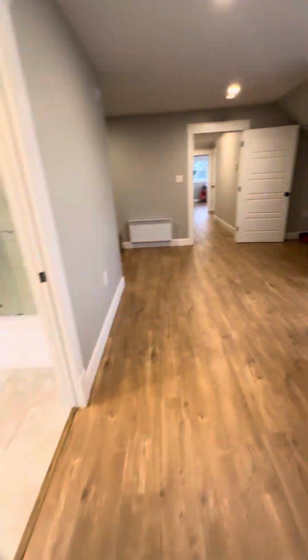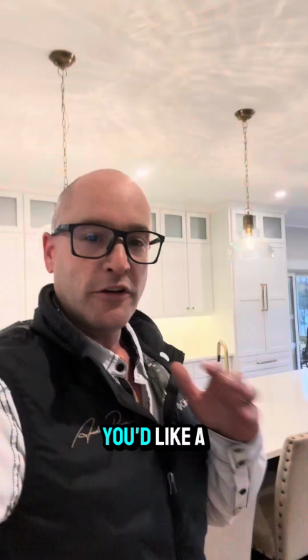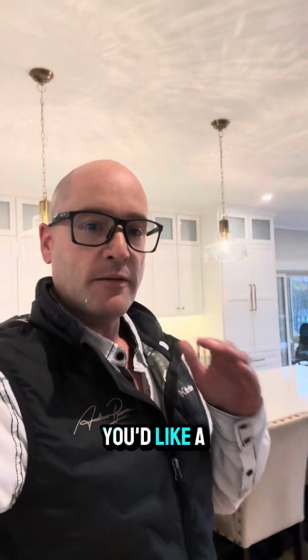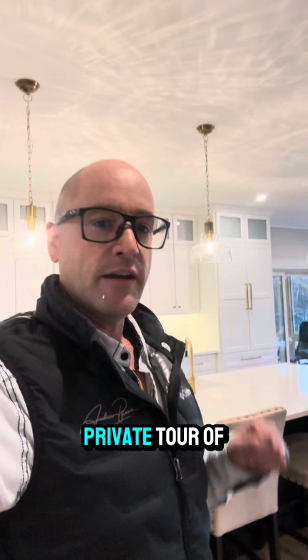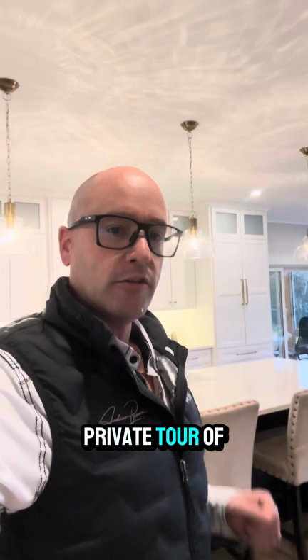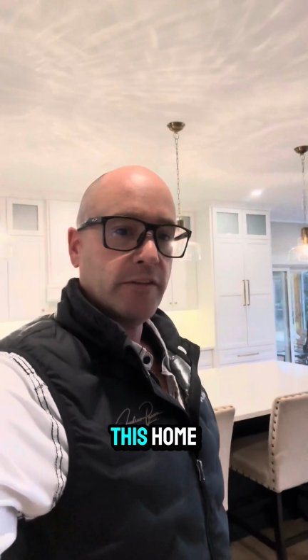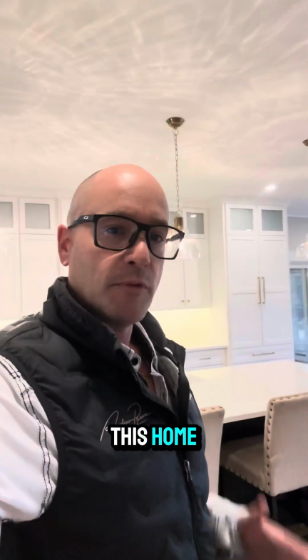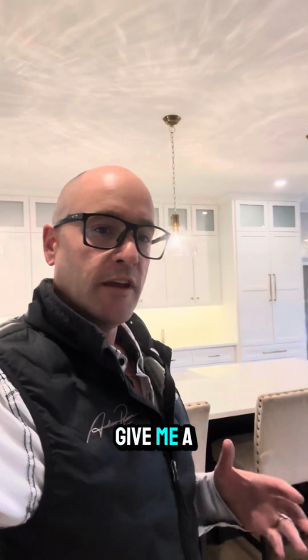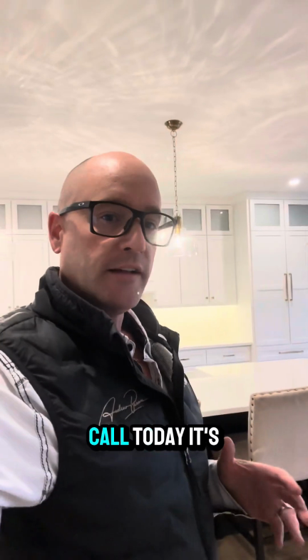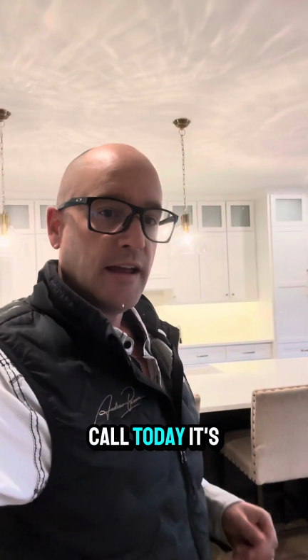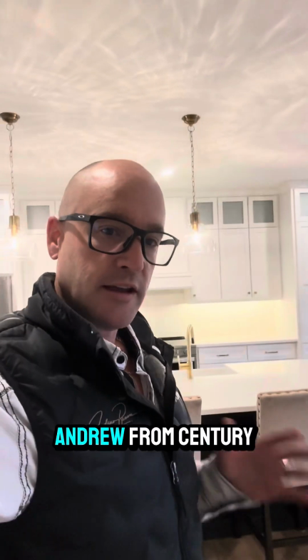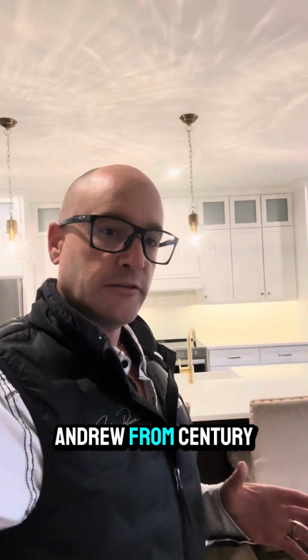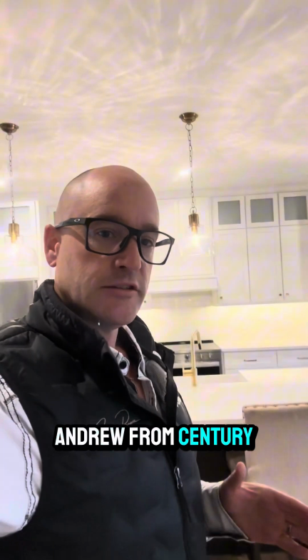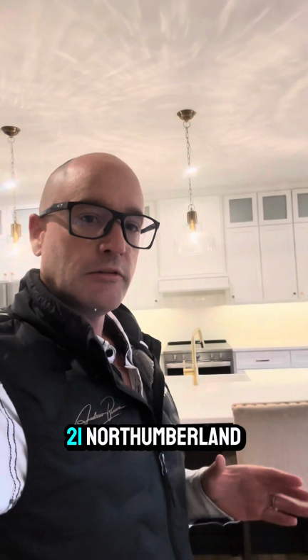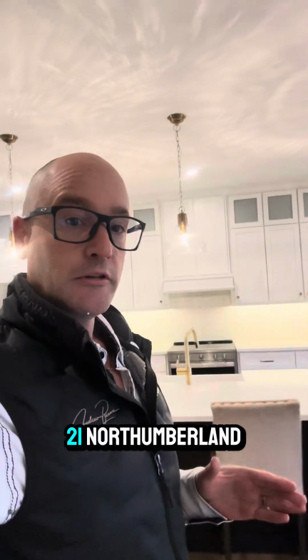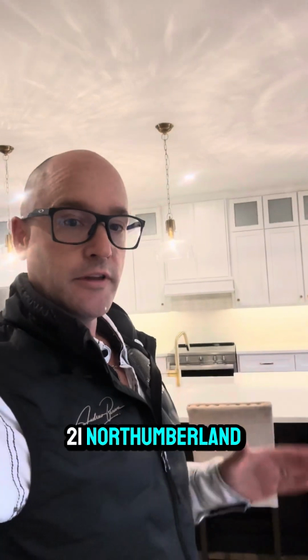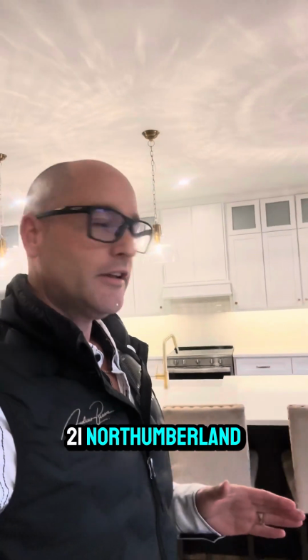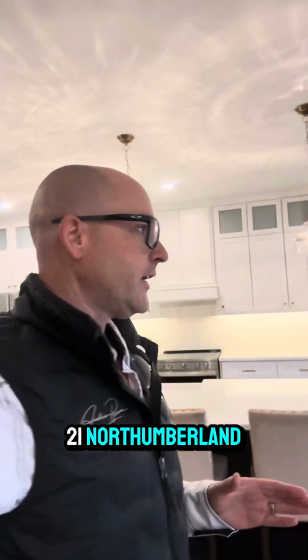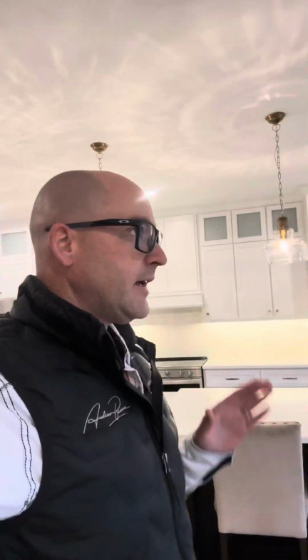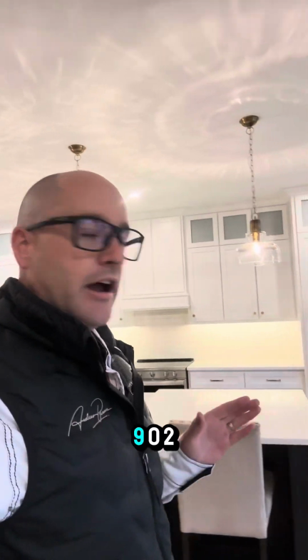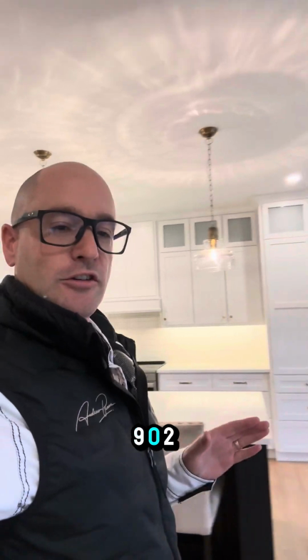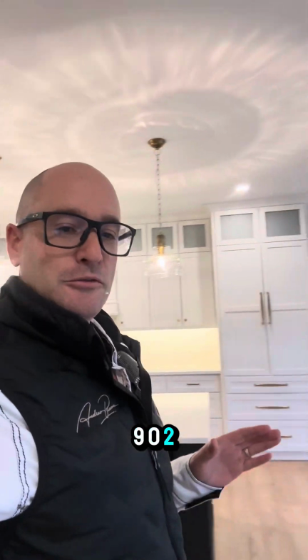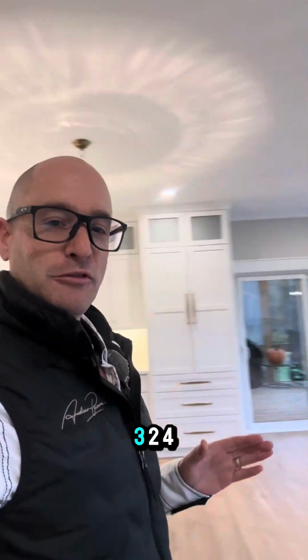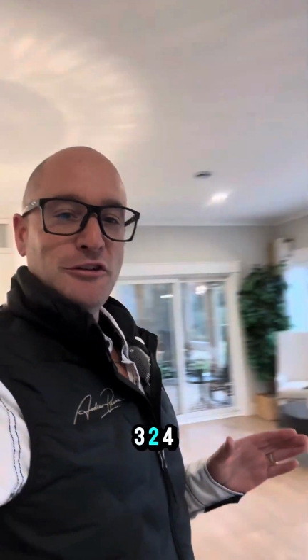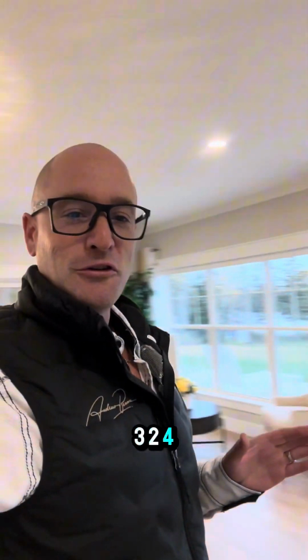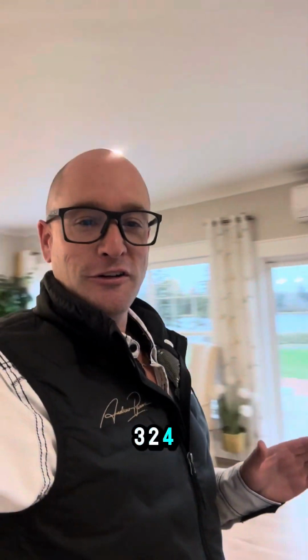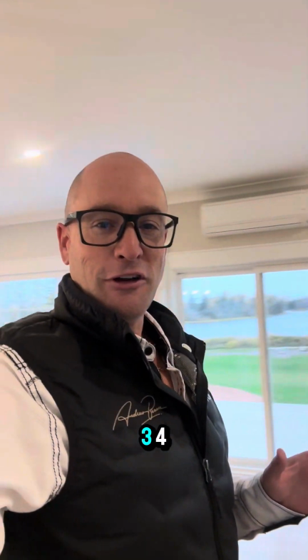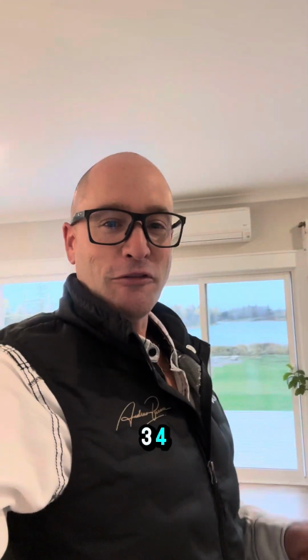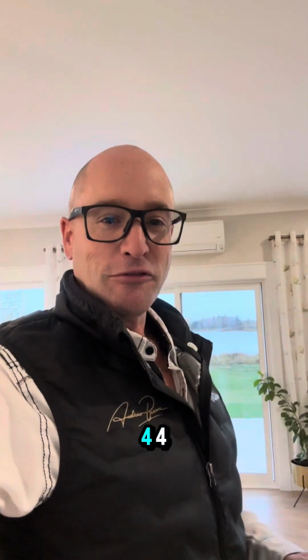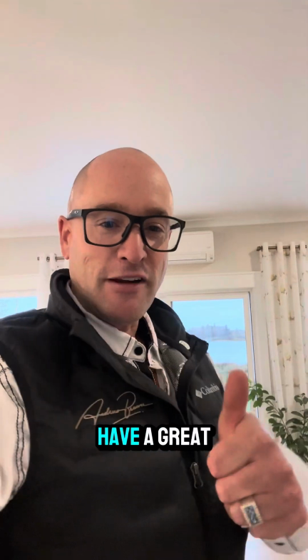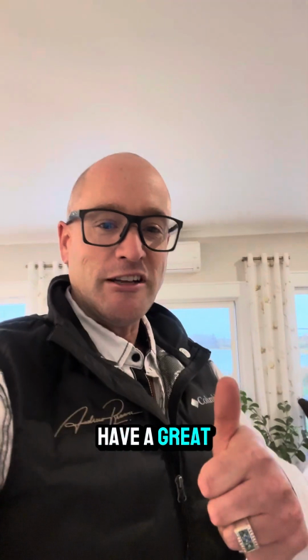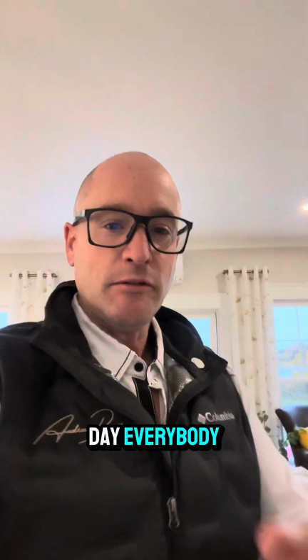If you'd like a private tour of this home, give me a call today. It's Andrew from Century 21 Northumberland. 902-324-3444. Have a great day, everybody.